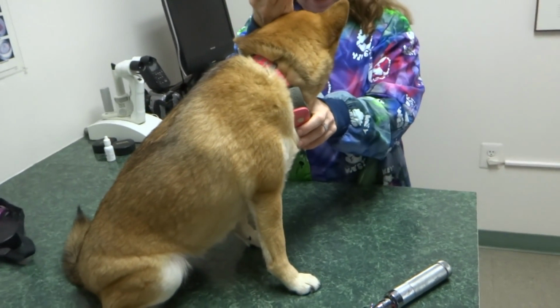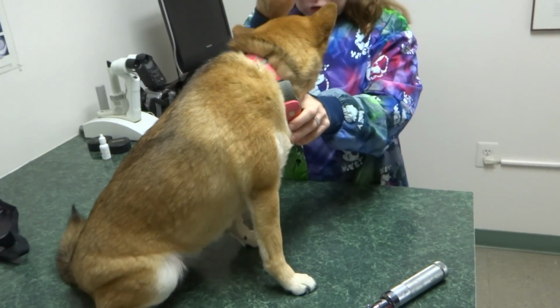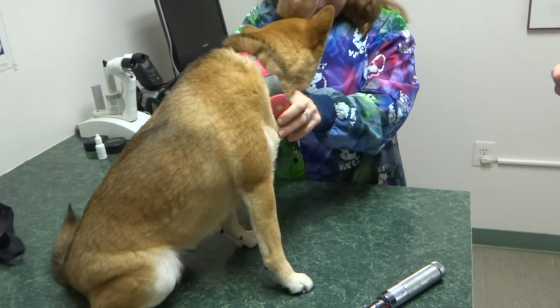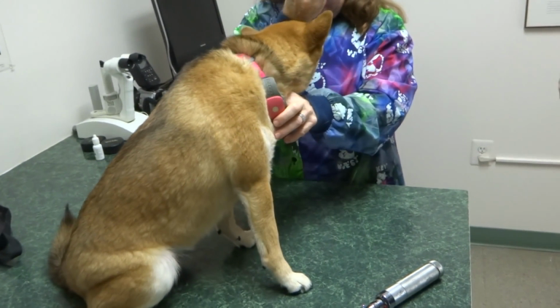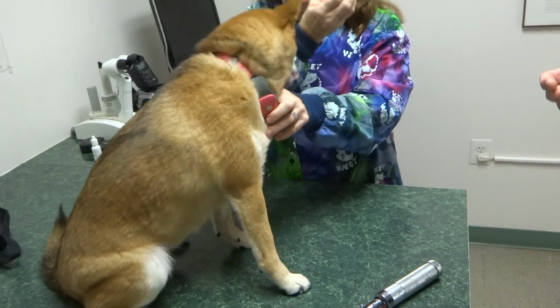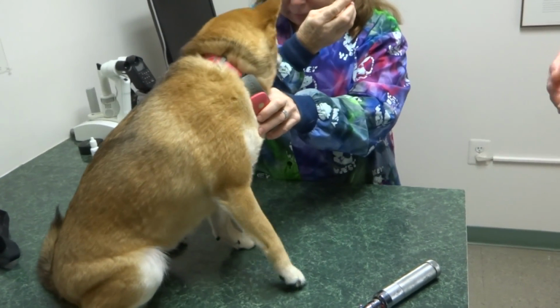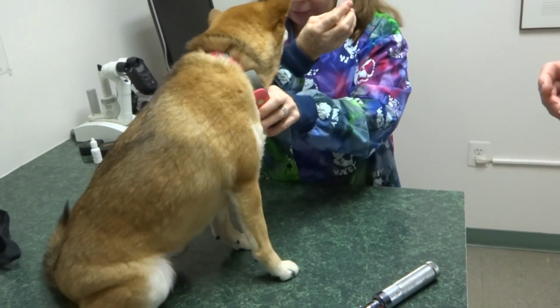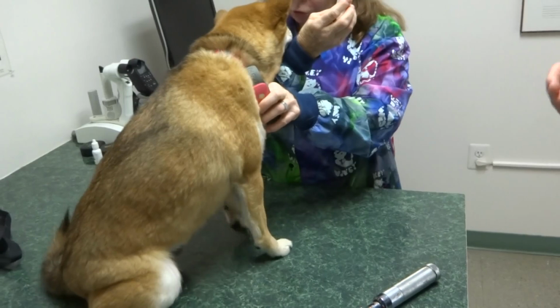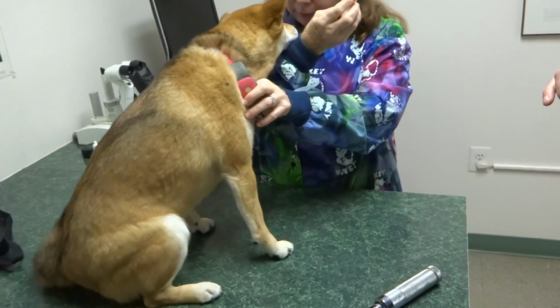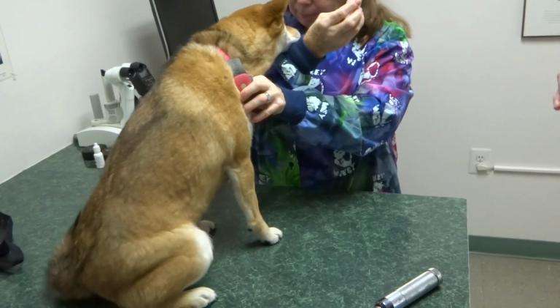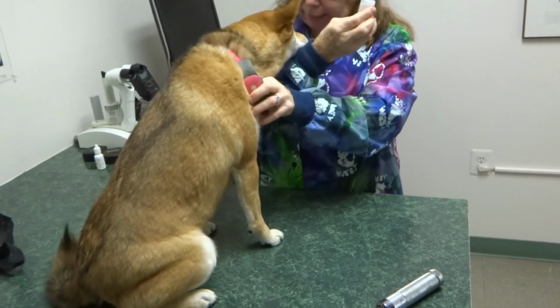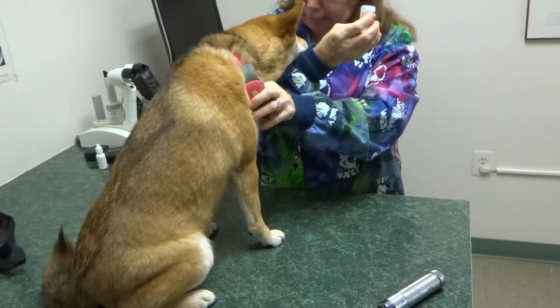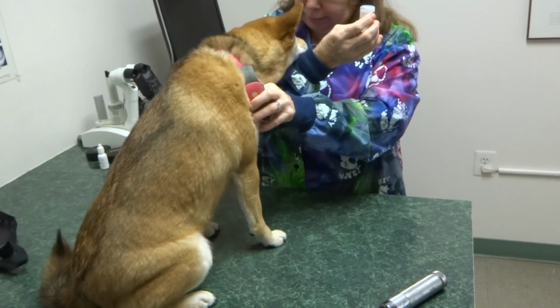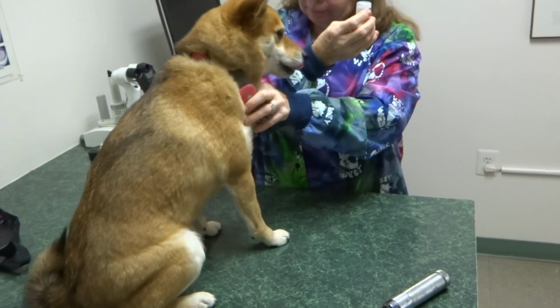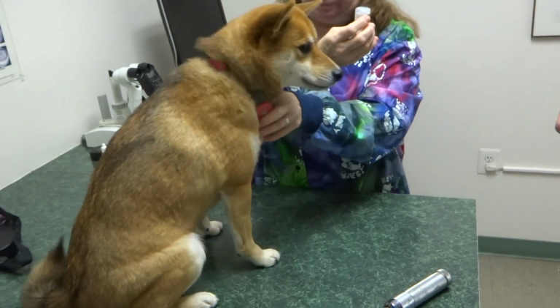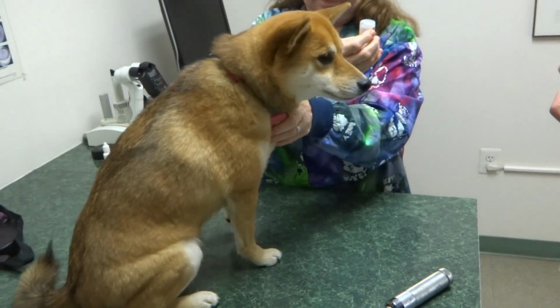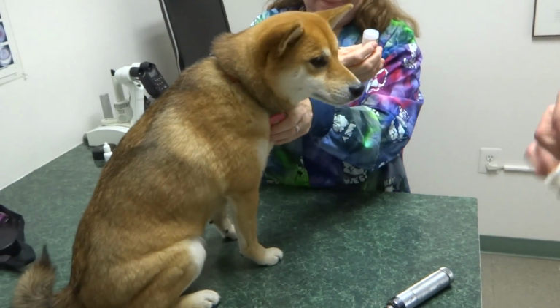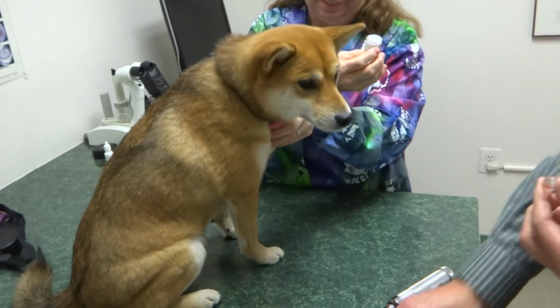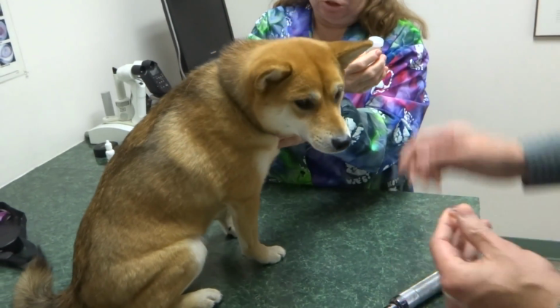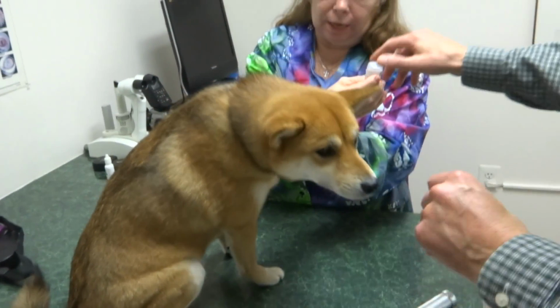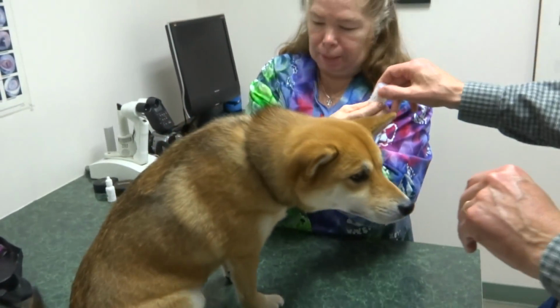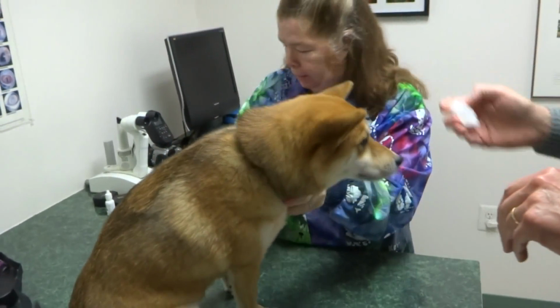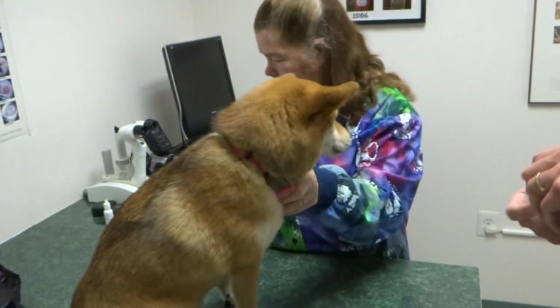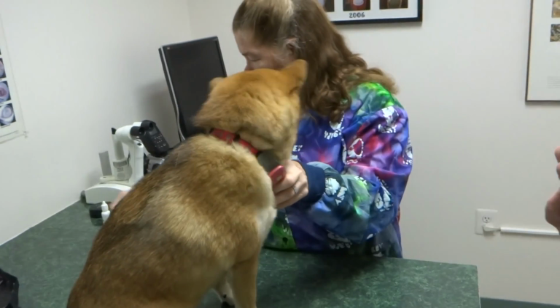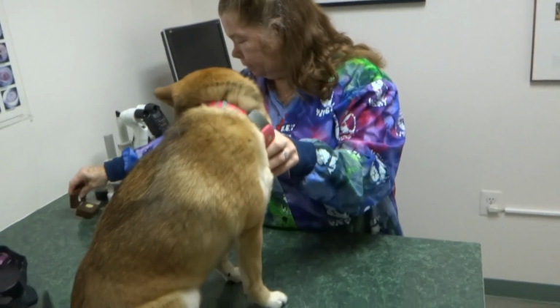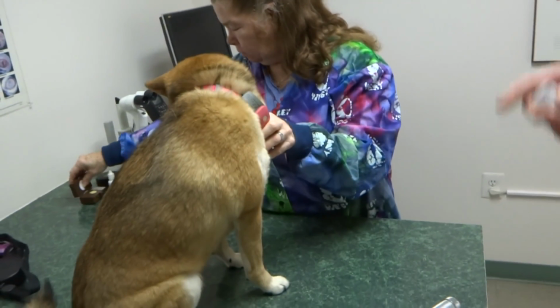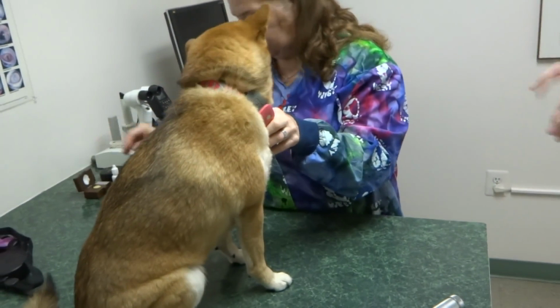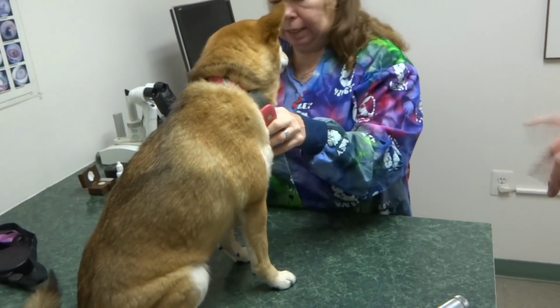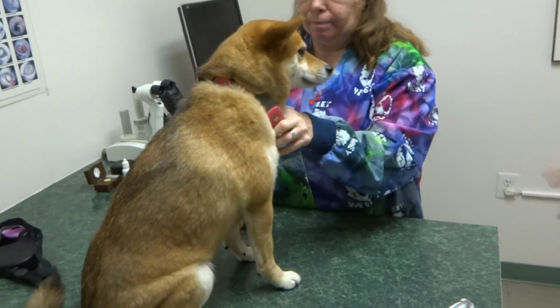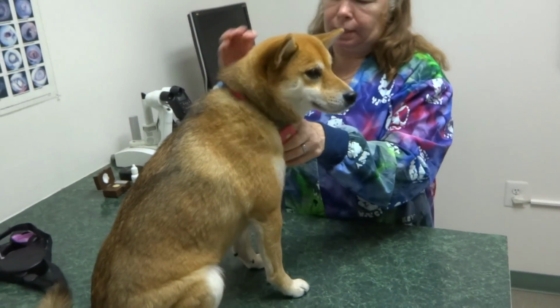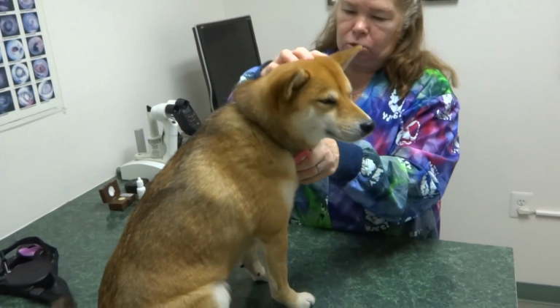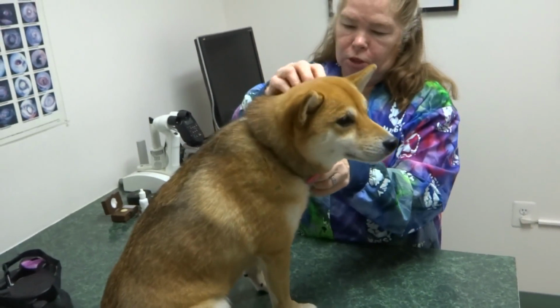You gonna kiss me again? You gonna kiss me again? Yes, she is very friendly. You're a lumbo. You're just a lumbo, yes you are.